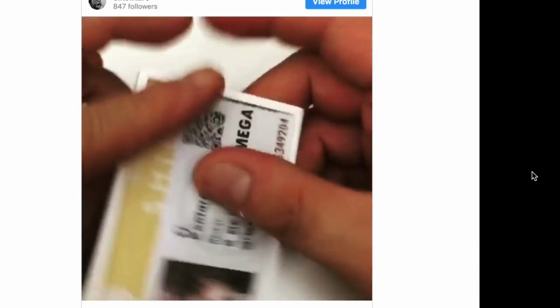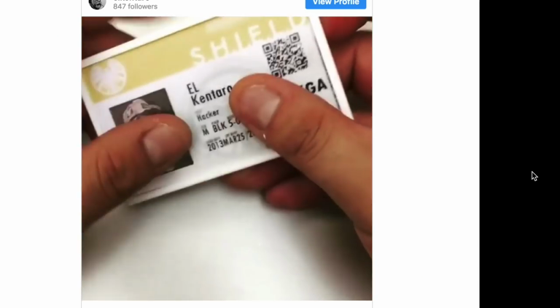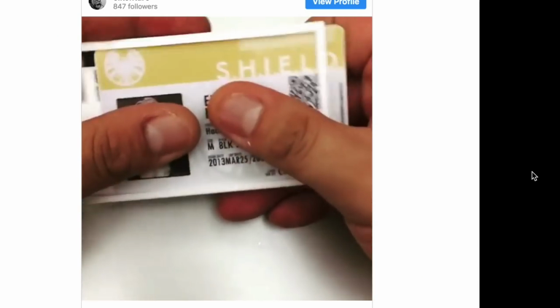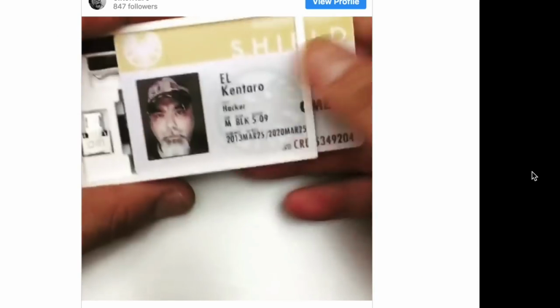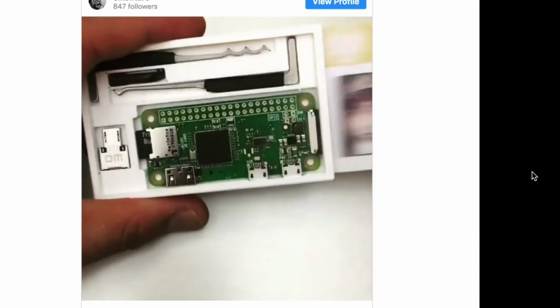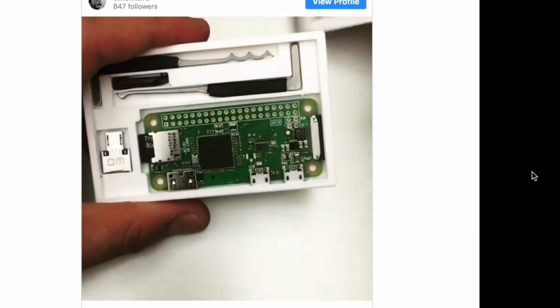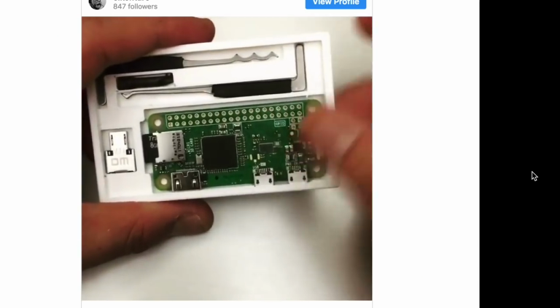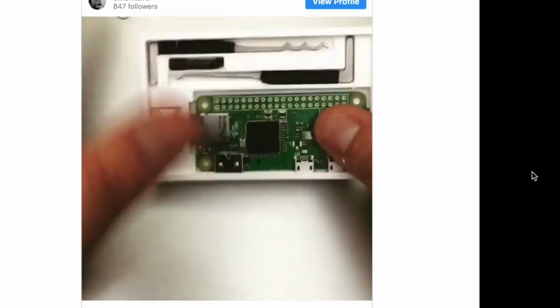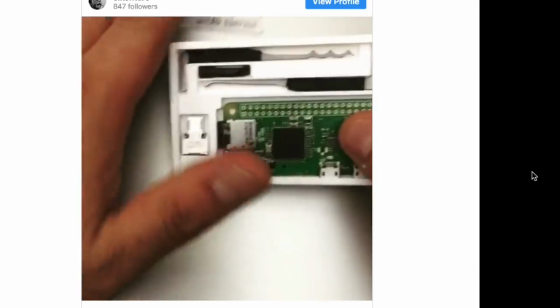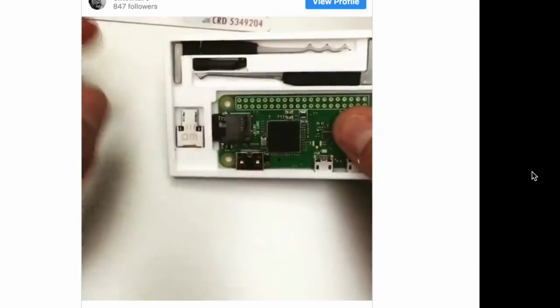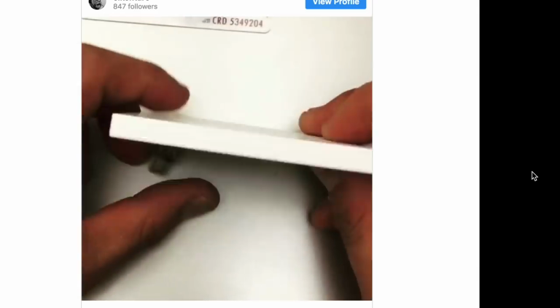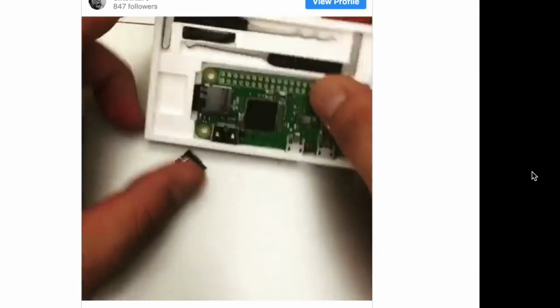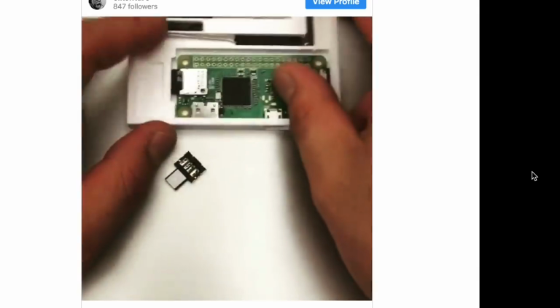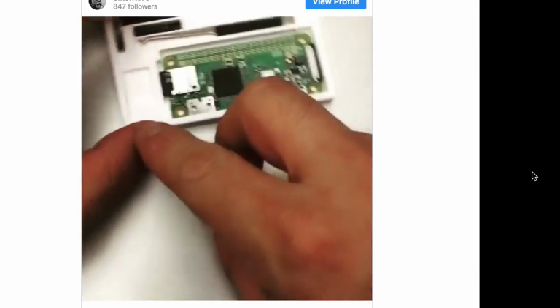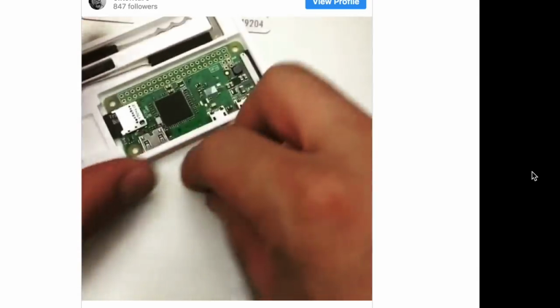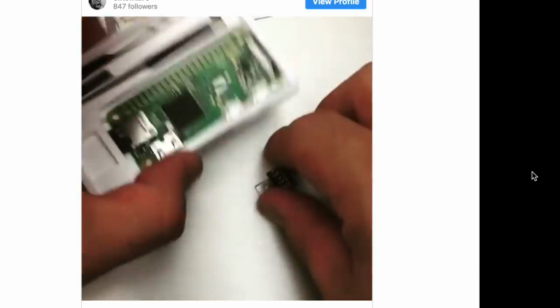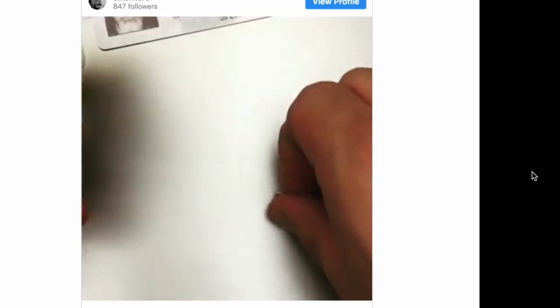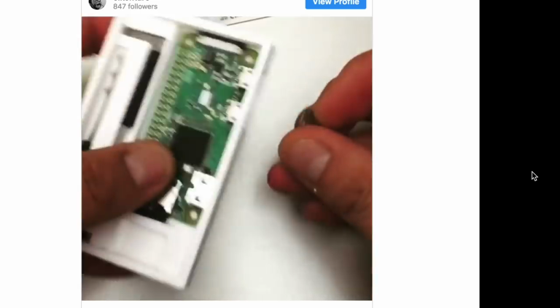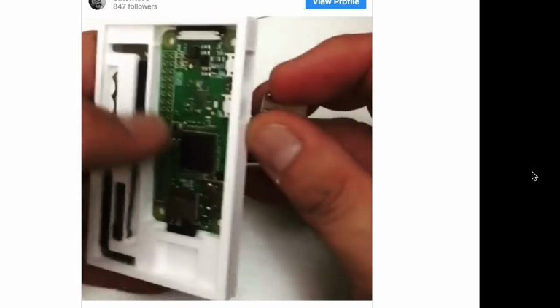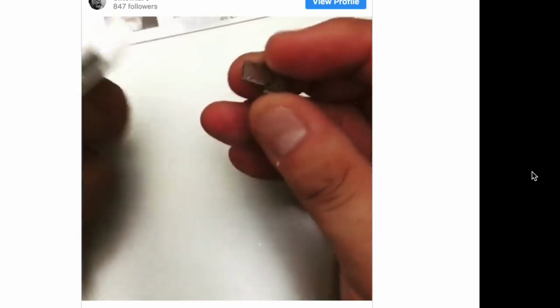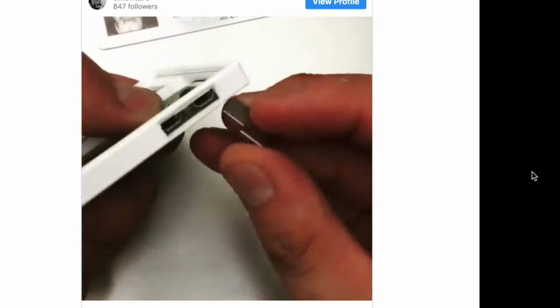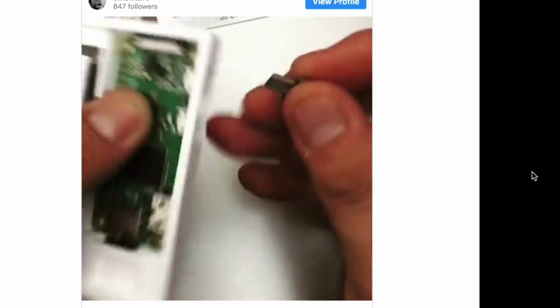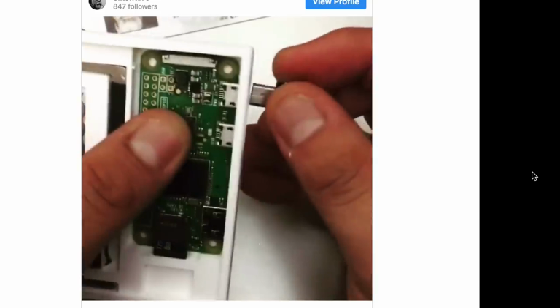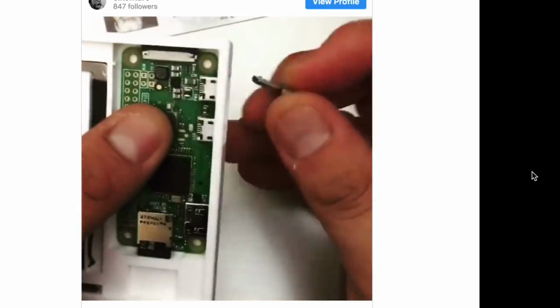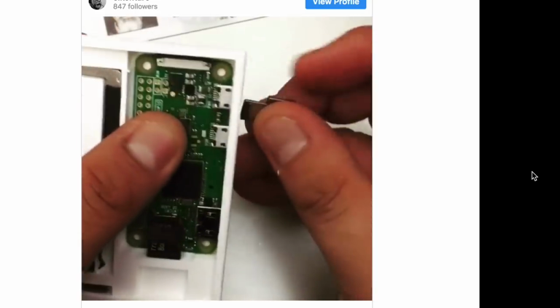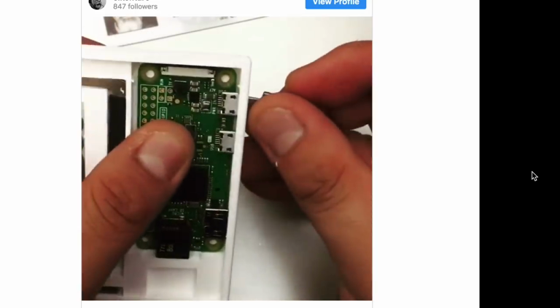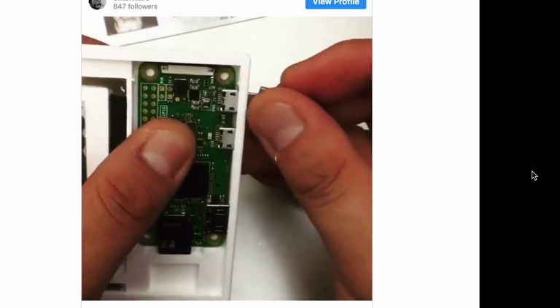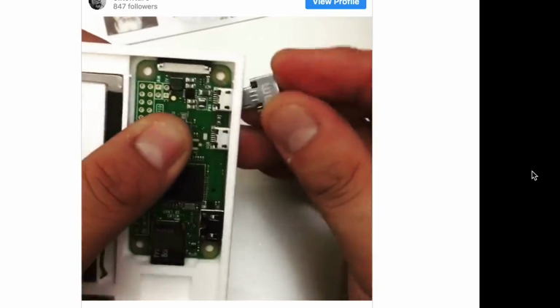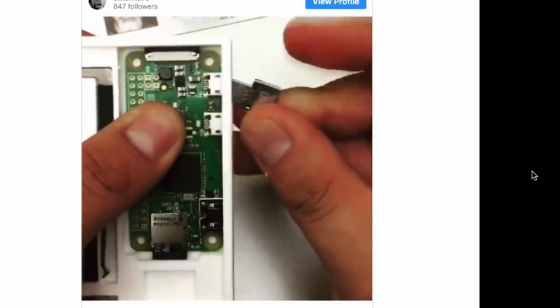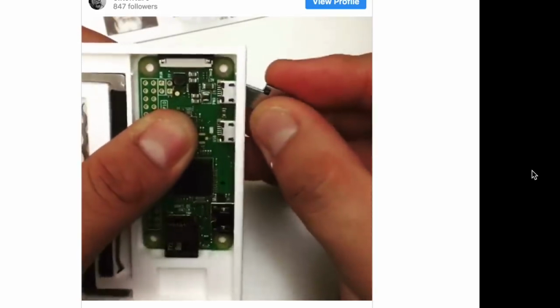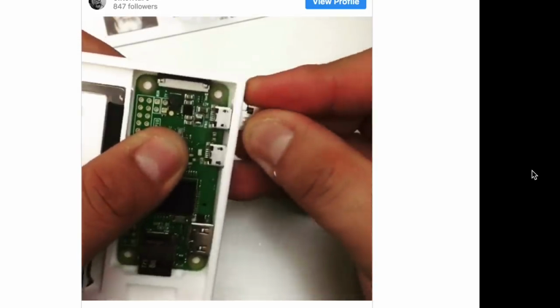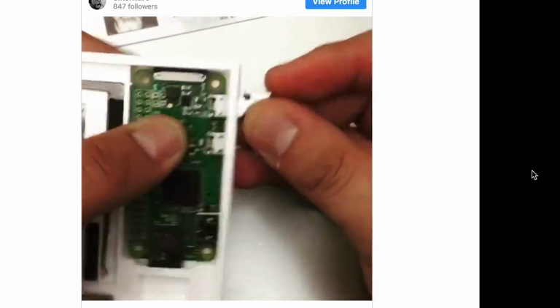I saw this 3D printed hacker pass case created by El Cantaro. It includes a slot for your ID card plus little cutouts for a Pi Zero, USB OTG adapter, a handcuff key, and a lockpick set. But you can easily customize the cutouts to fit your needs.